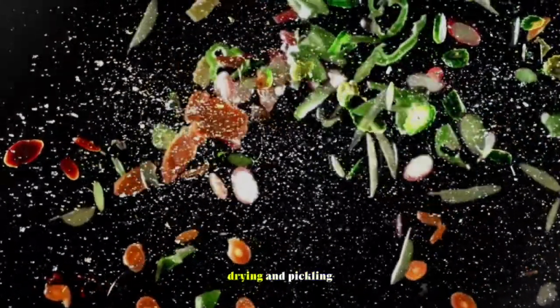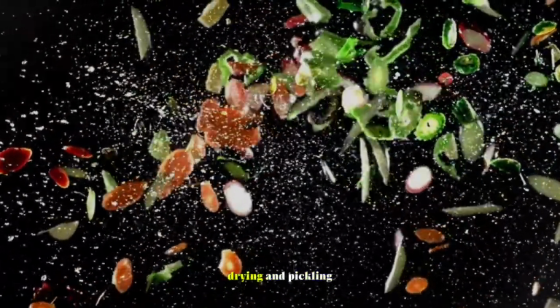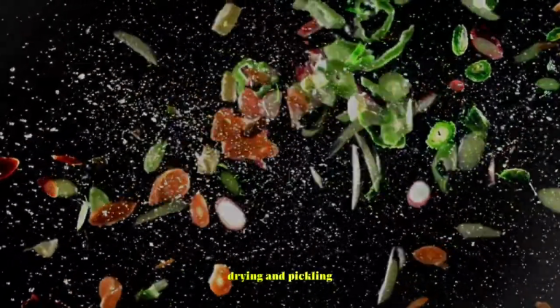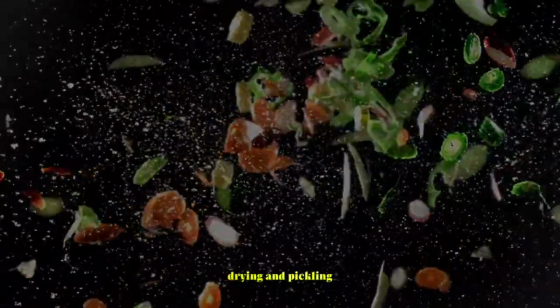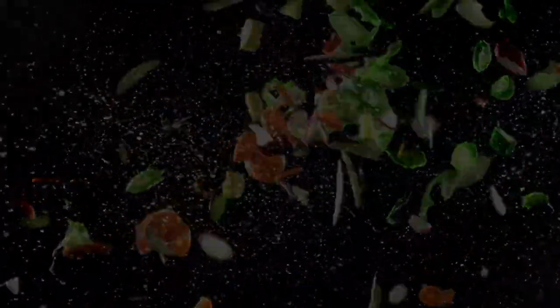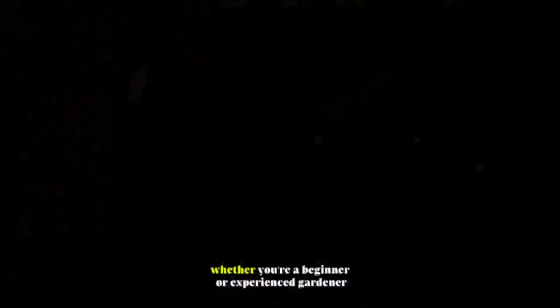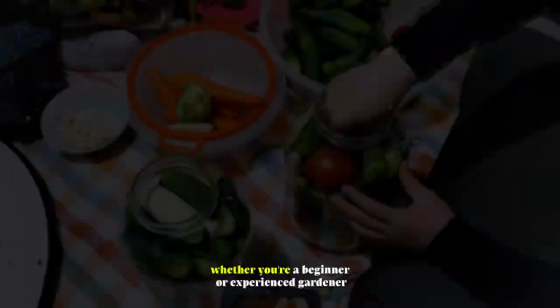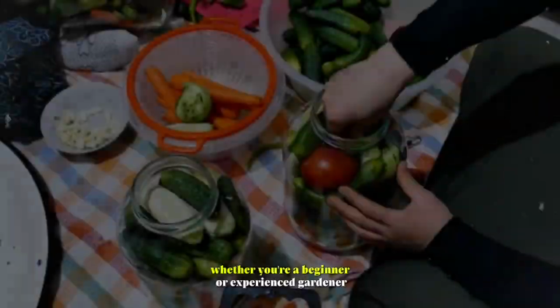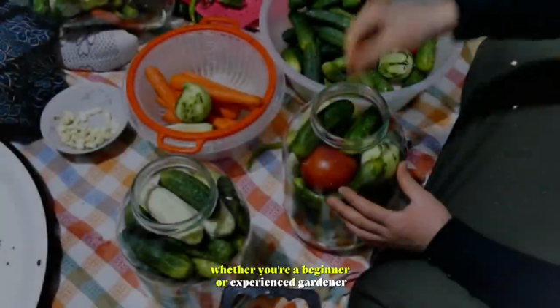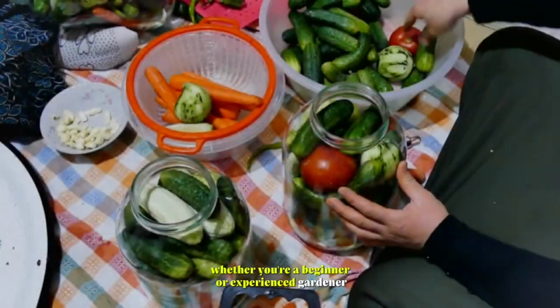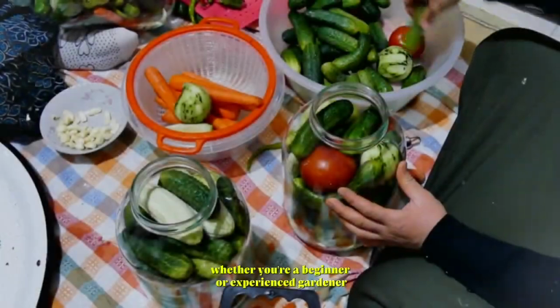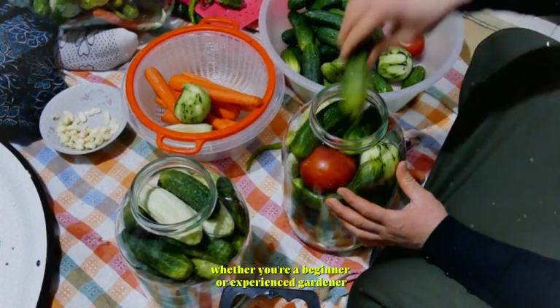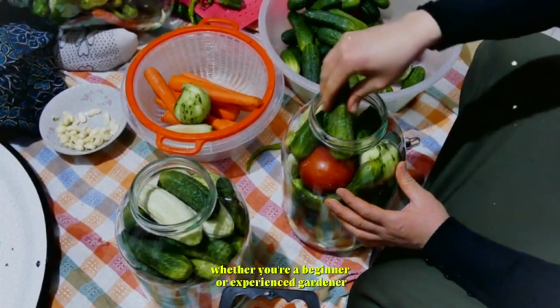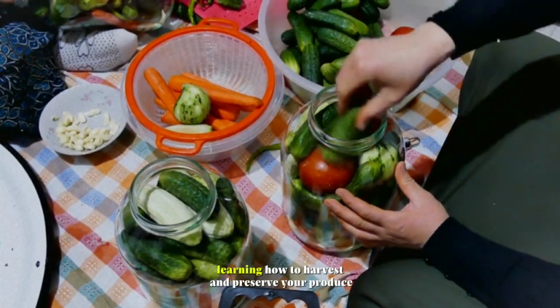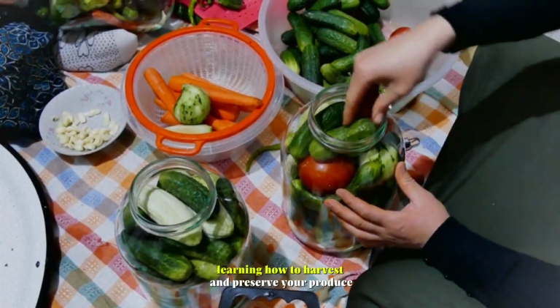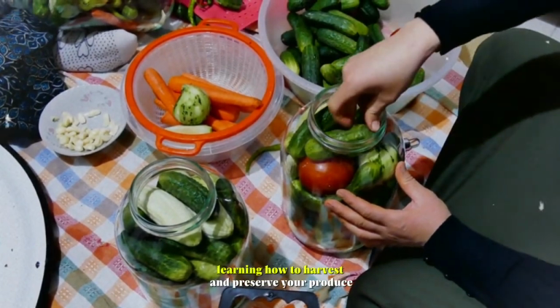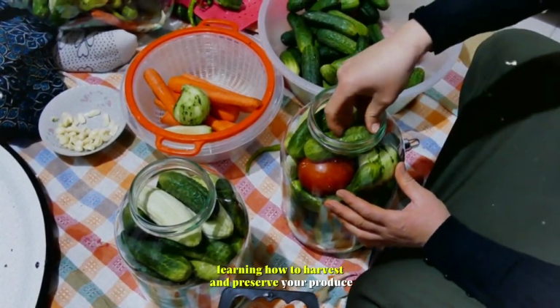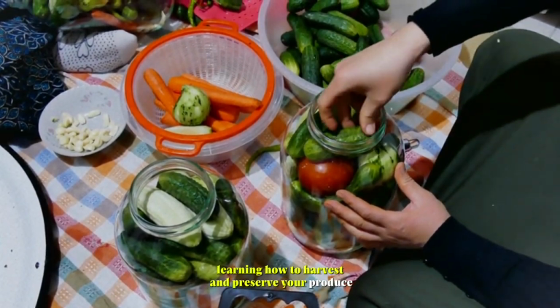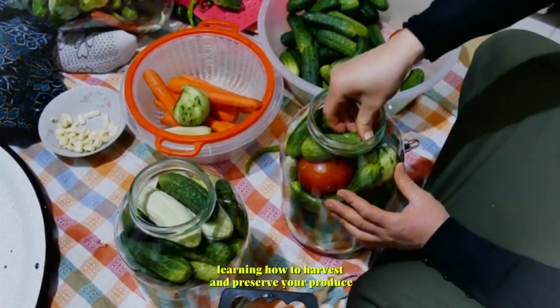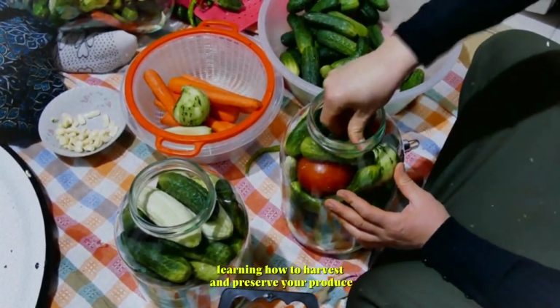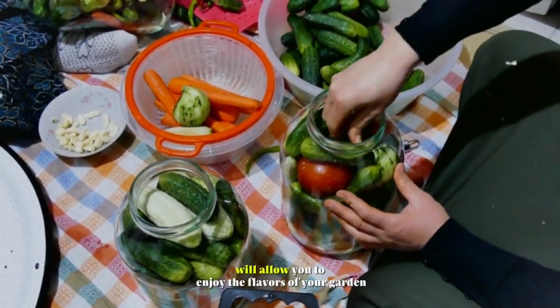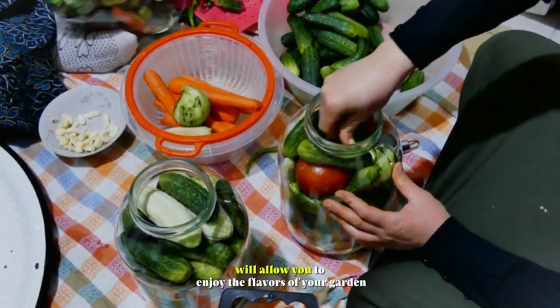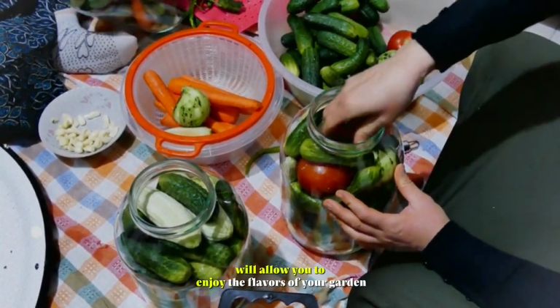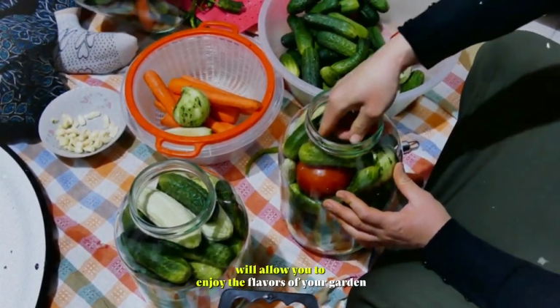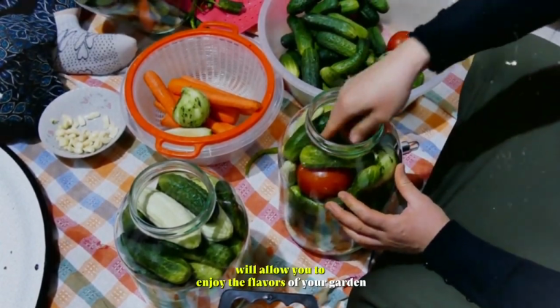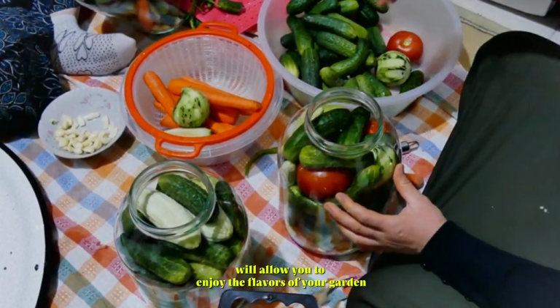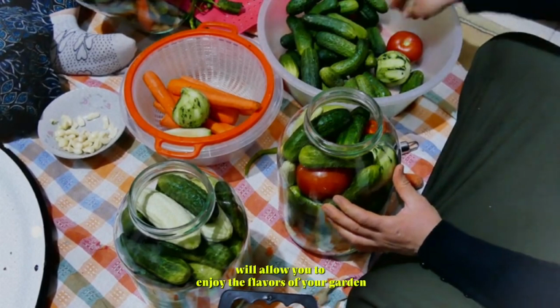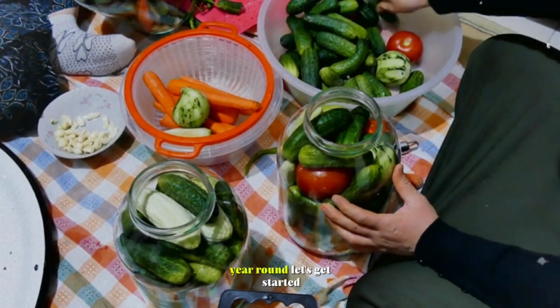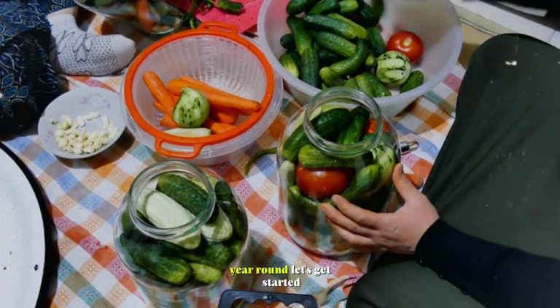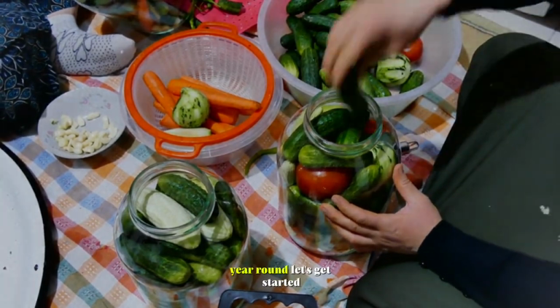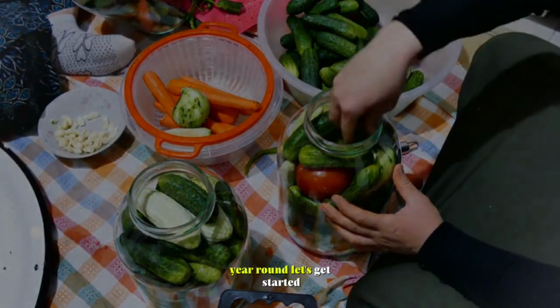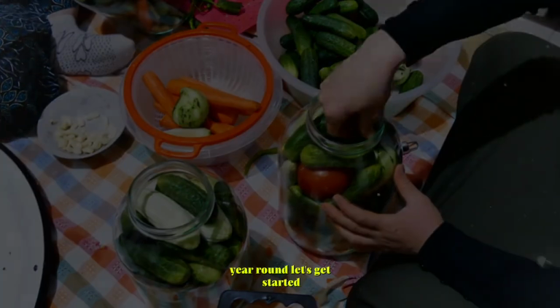drying, and pickling. Whether you're a beginner or experienced gardener, learning how to harvest and preserve your produce will allow you to enjoy the flavors of your garden year-round. Let's get started.